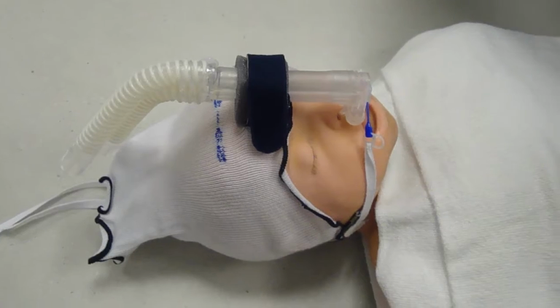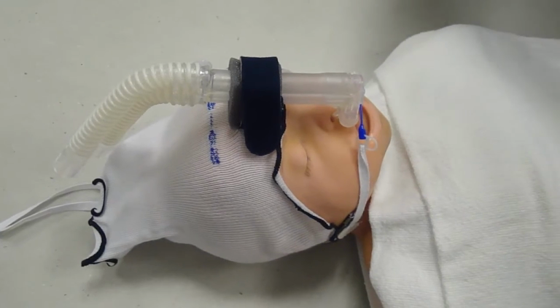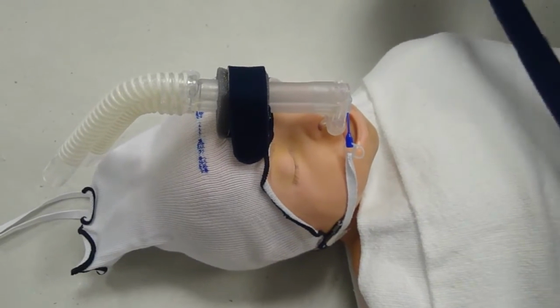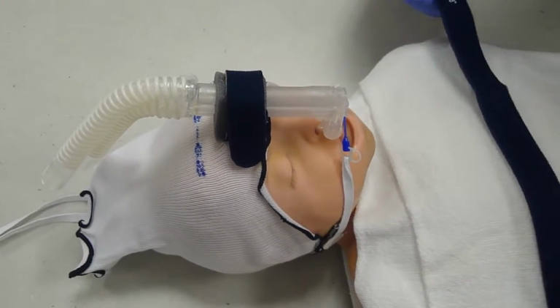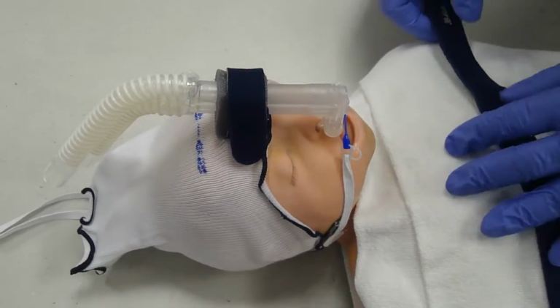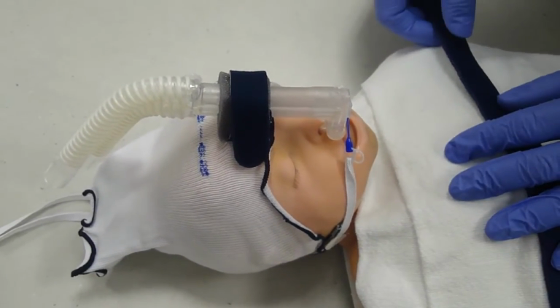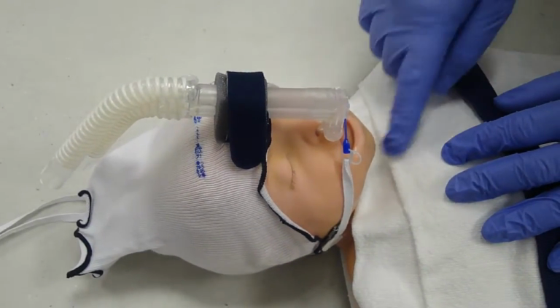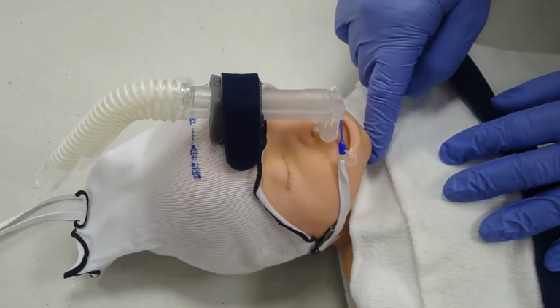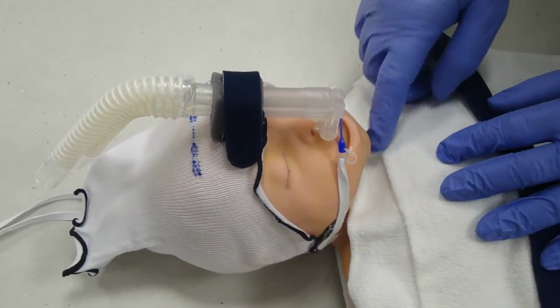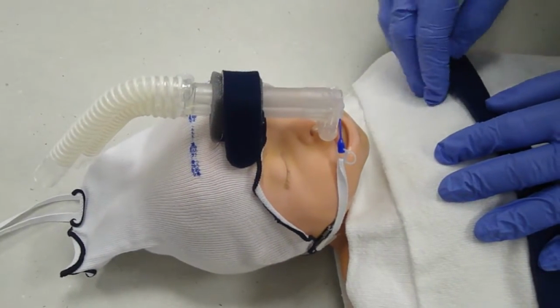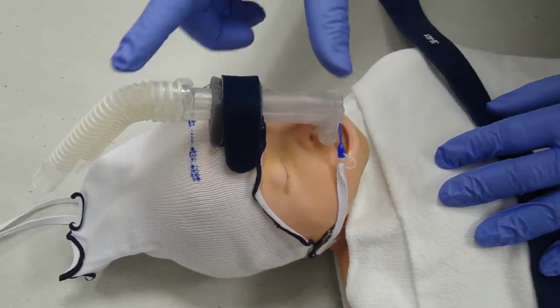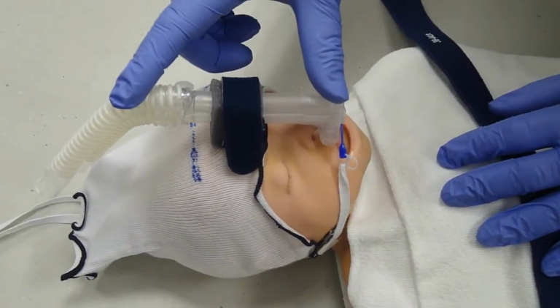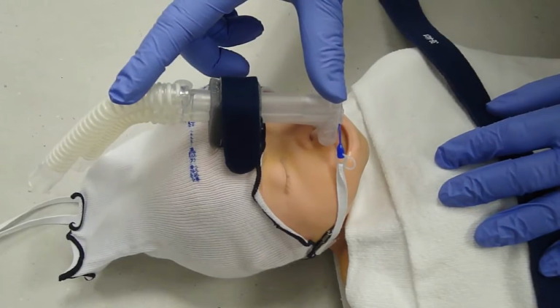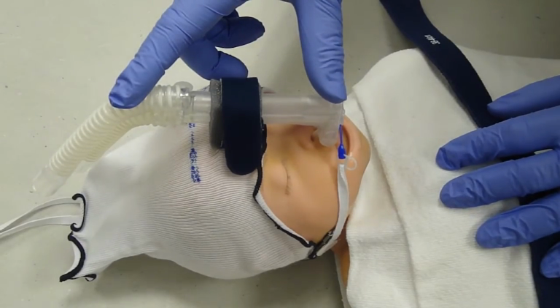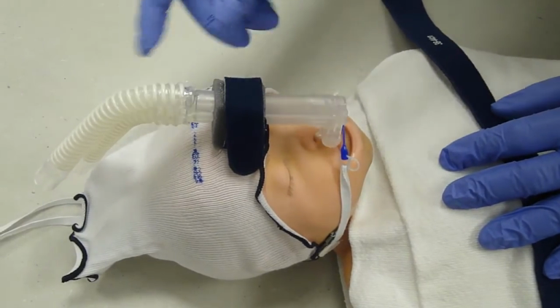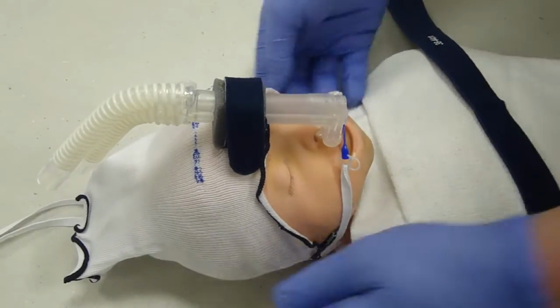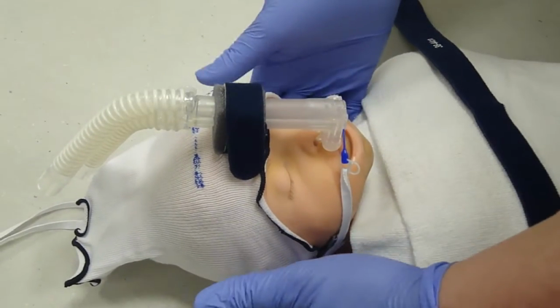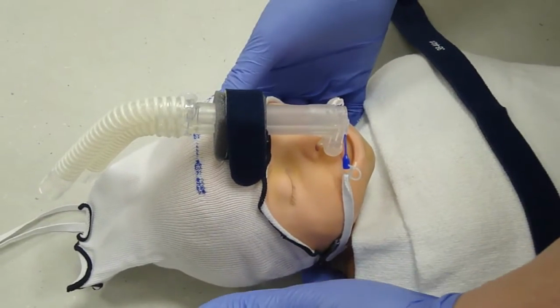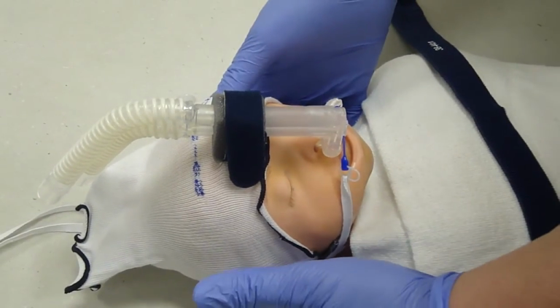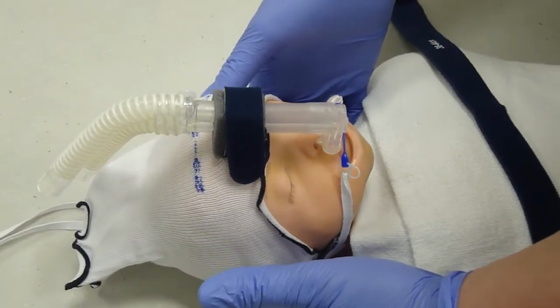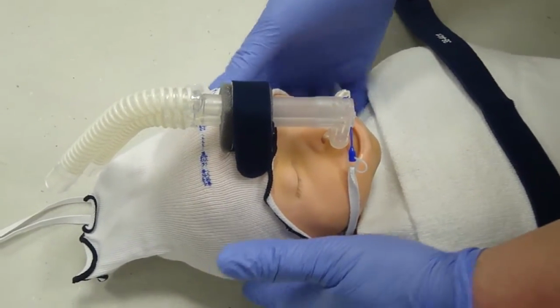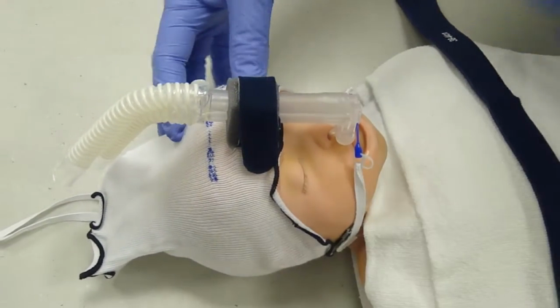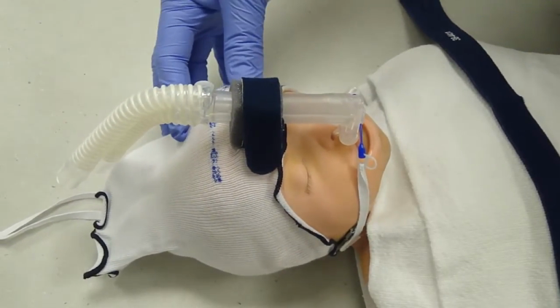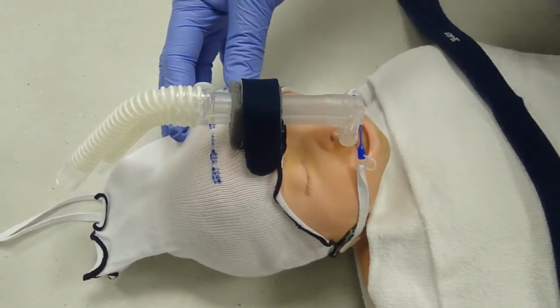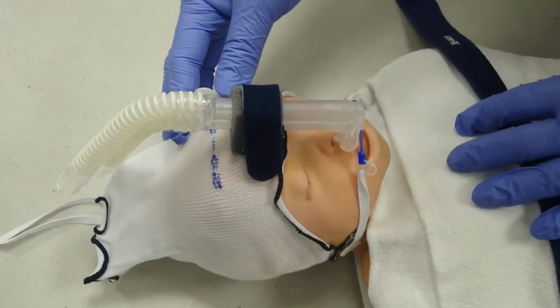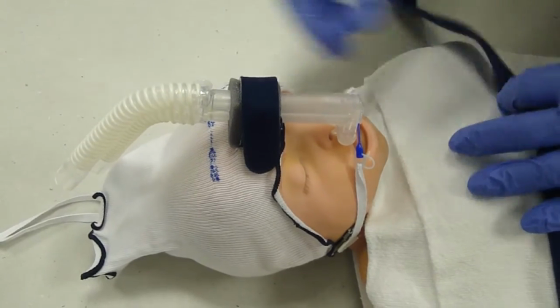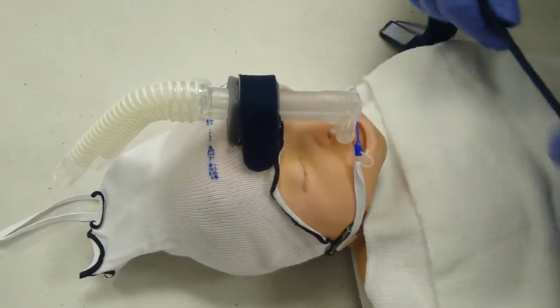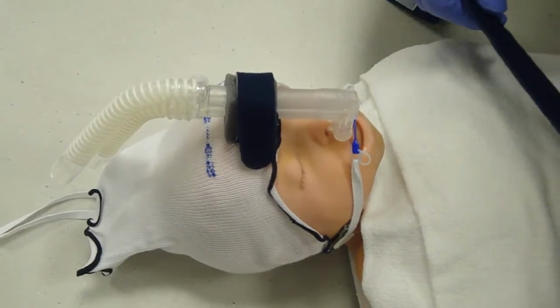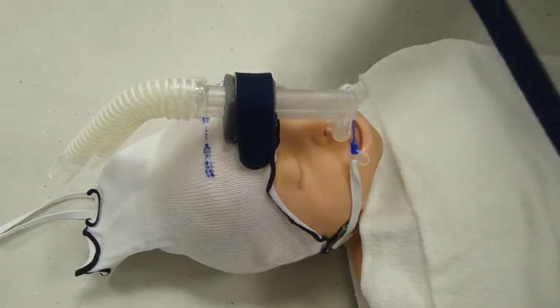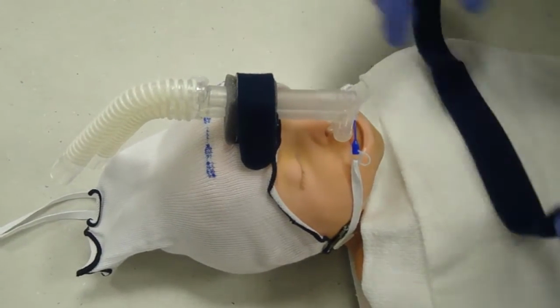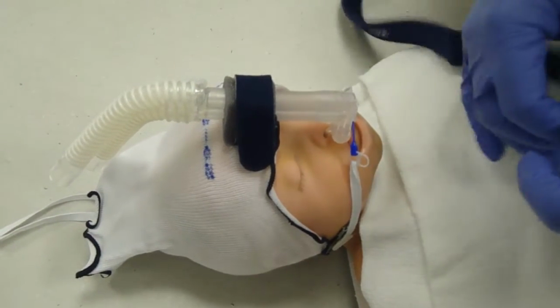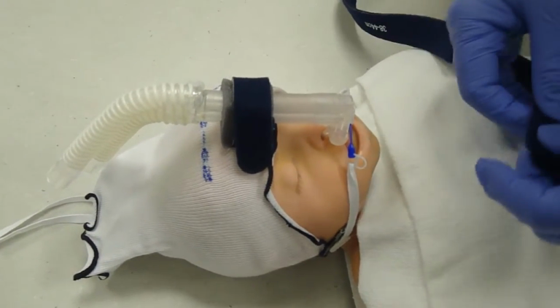If your infant is not bubbling on the CPAP and you notice that their mouth is open, you have a nice positioning of your trunk, your tabs are way low down in the back of the head, your hat is above the eyebrows, and you have good placement — you may need to utilize a chin strap.